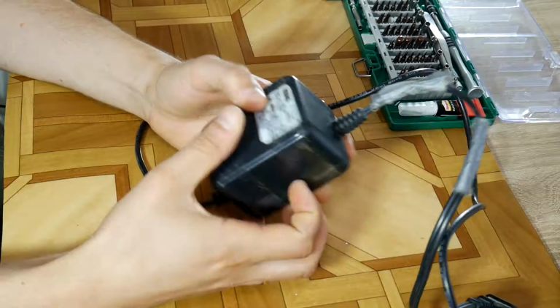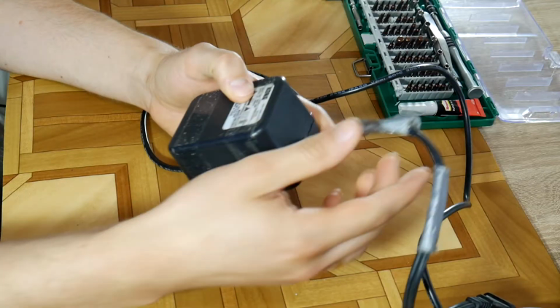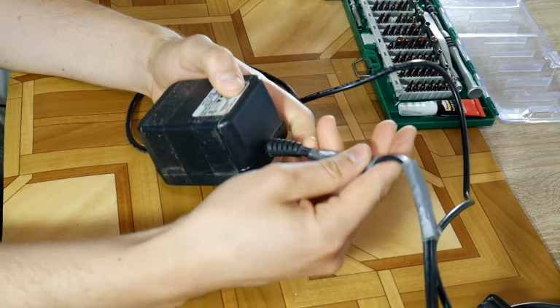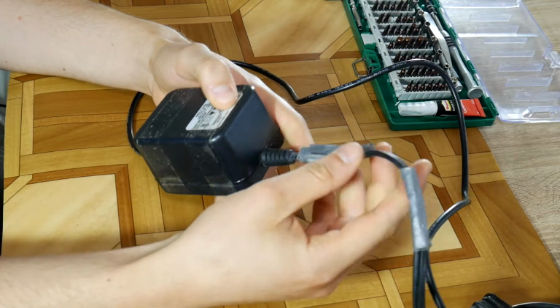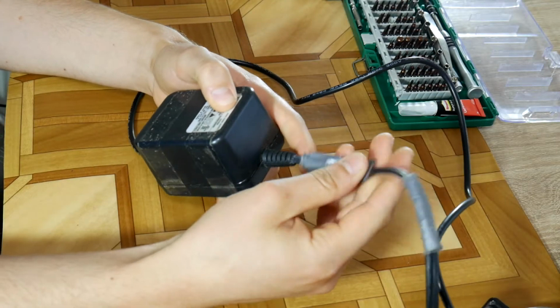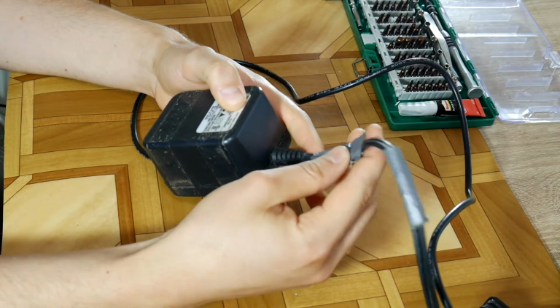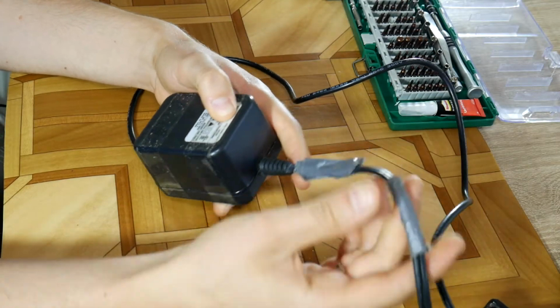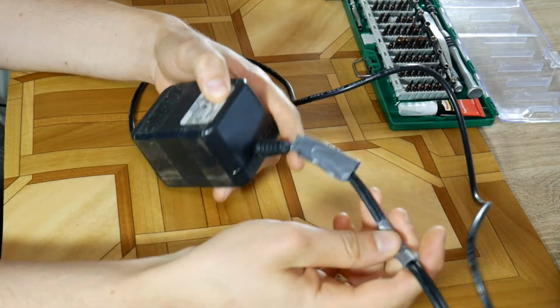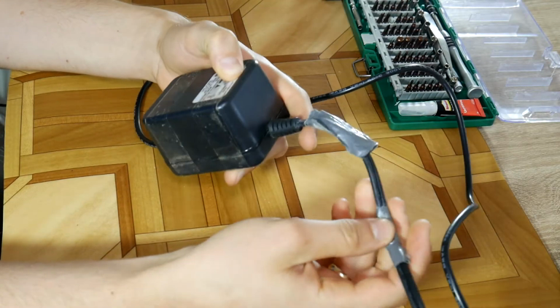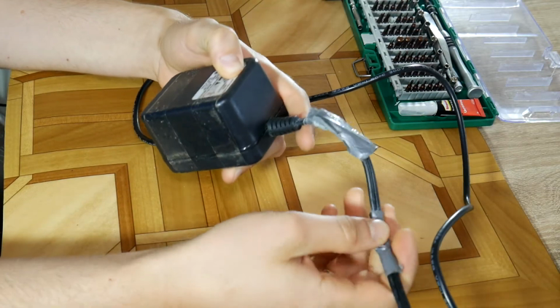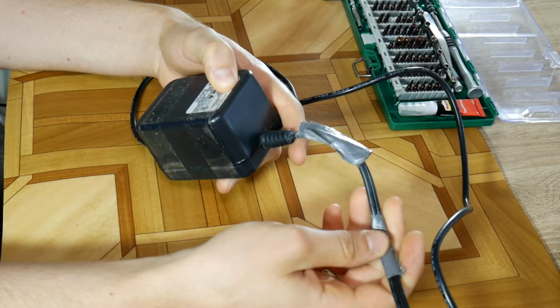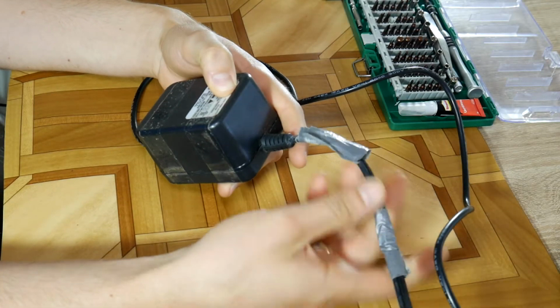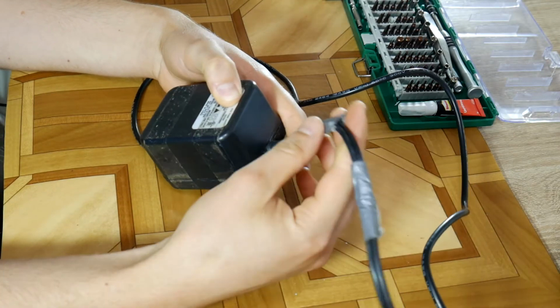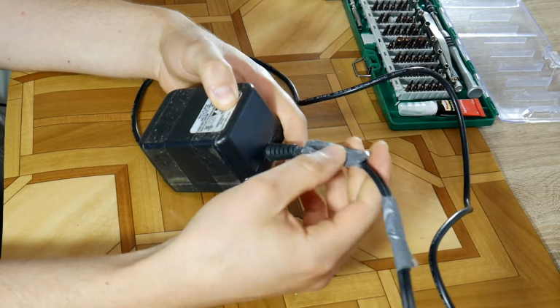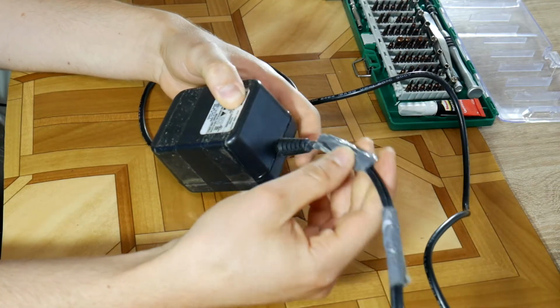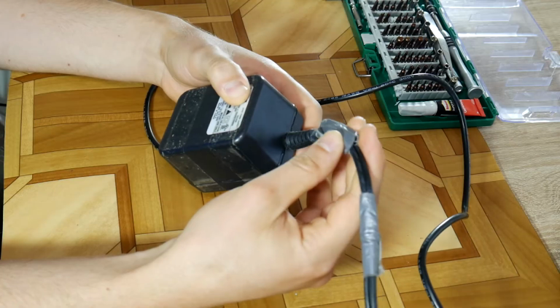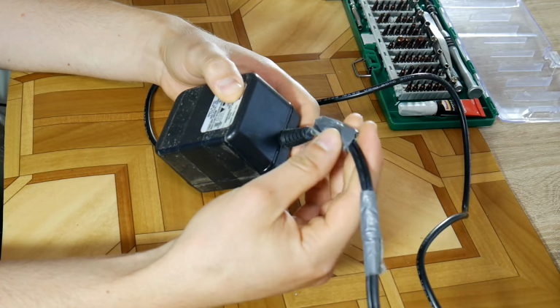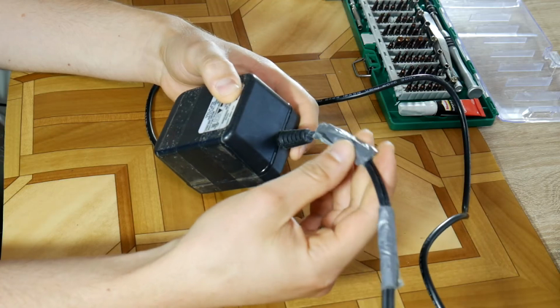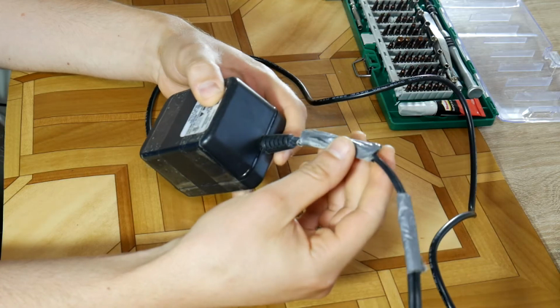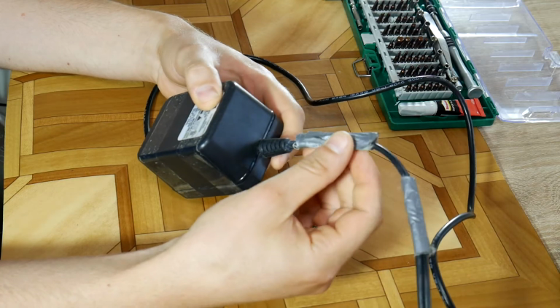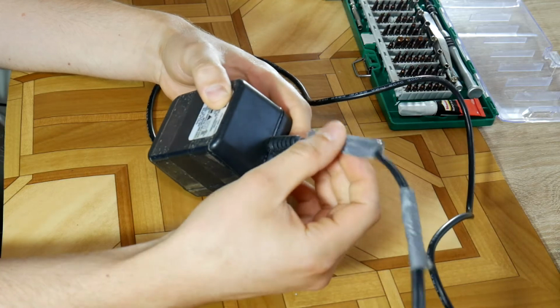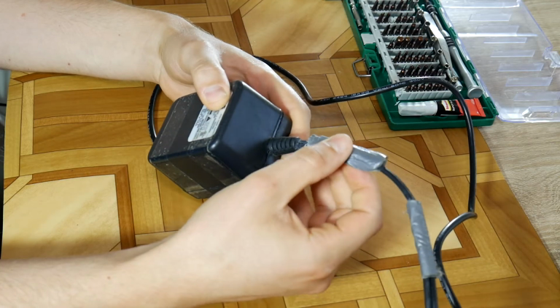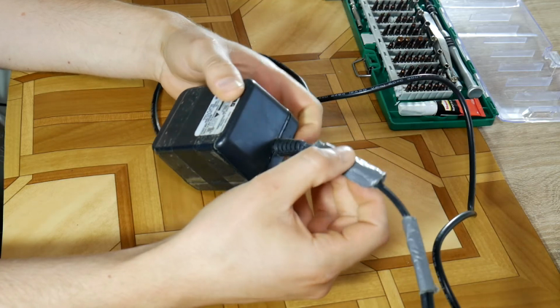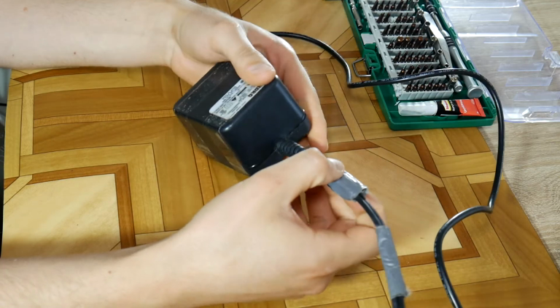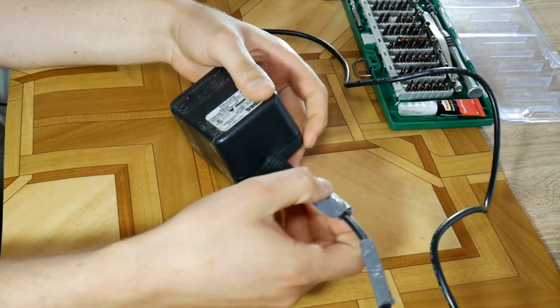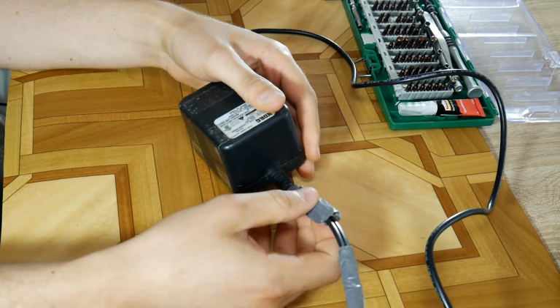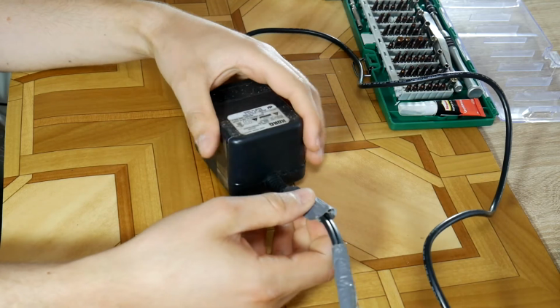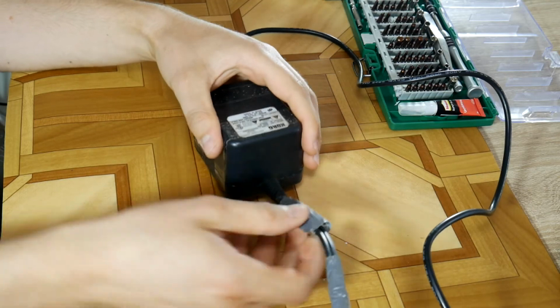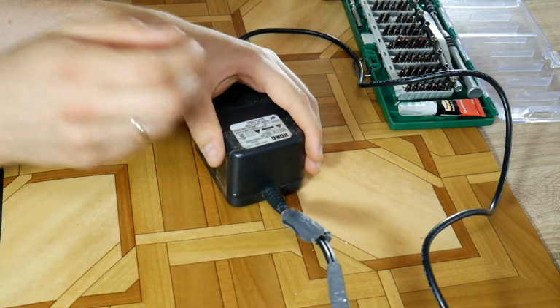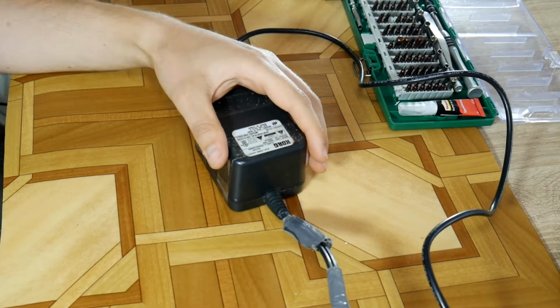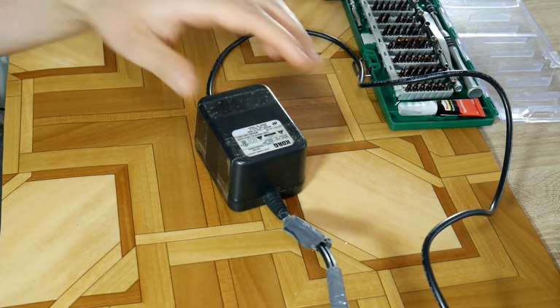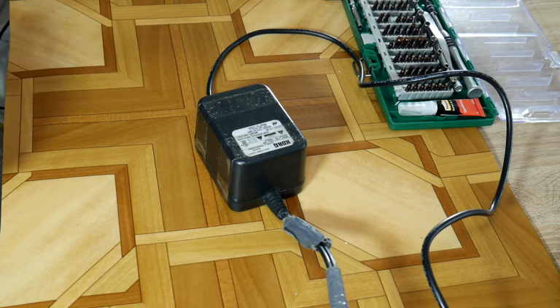It's a typical problem when wires are damaged at the power adapter box or when wires are damaged right before the power supply. Some have already tried to fix this using MacGyver tape but it won't help this time.